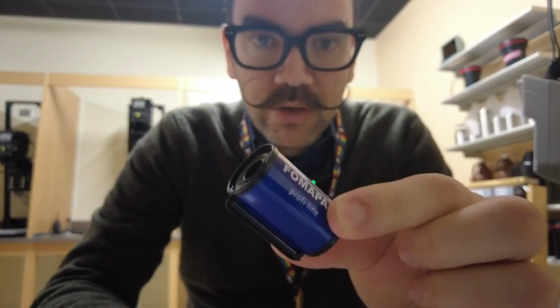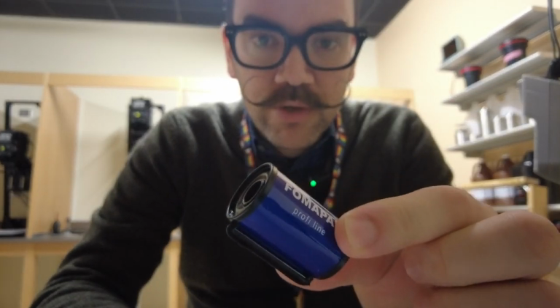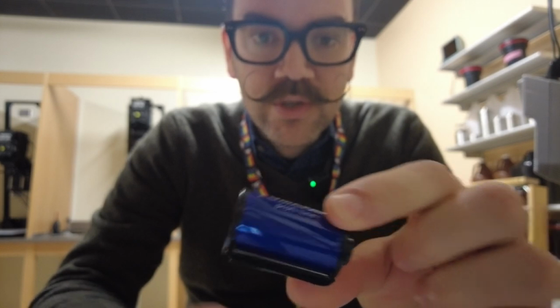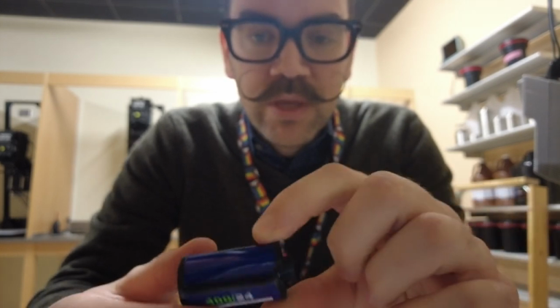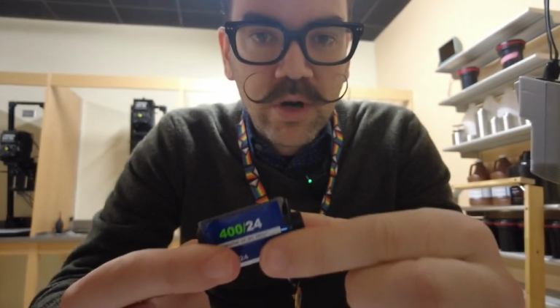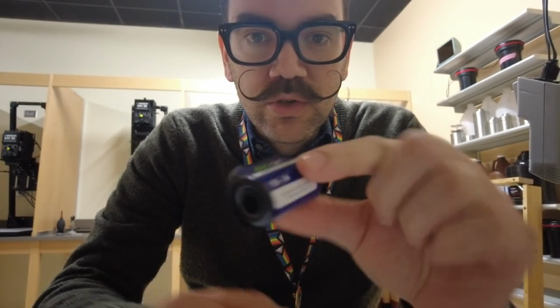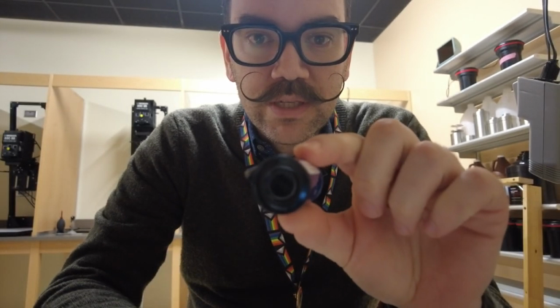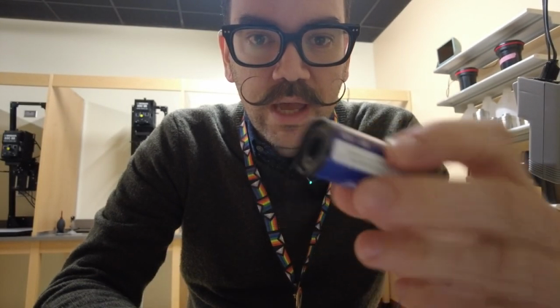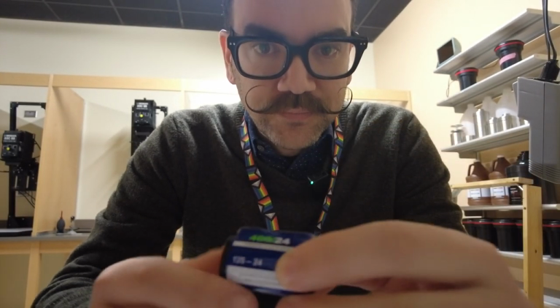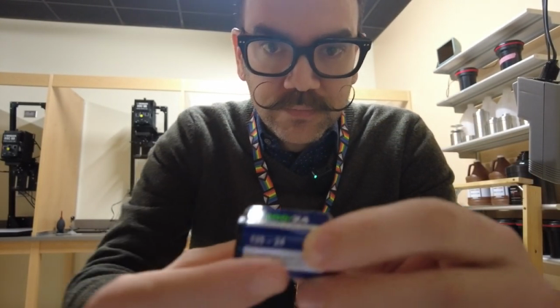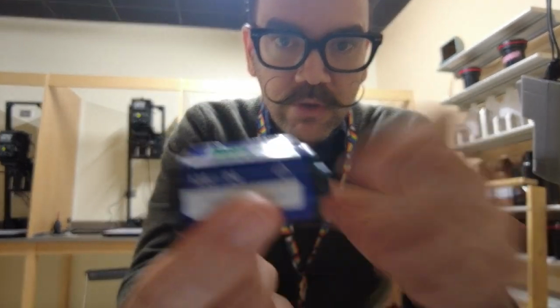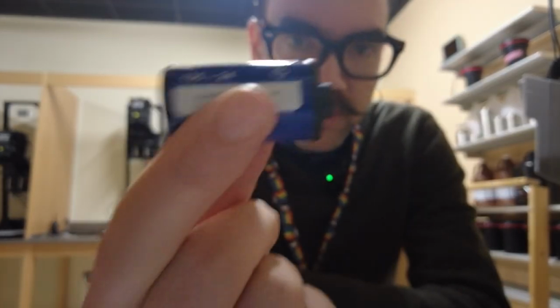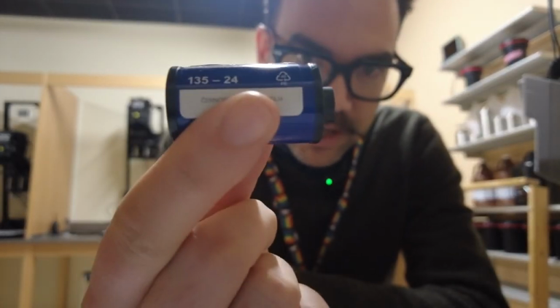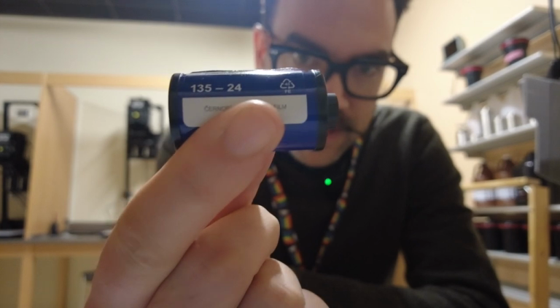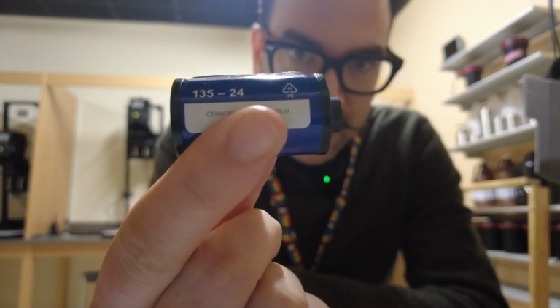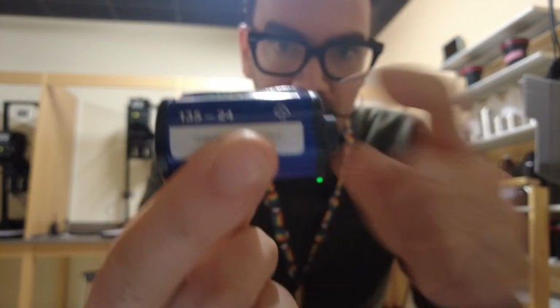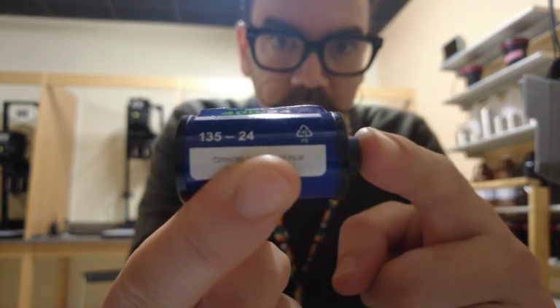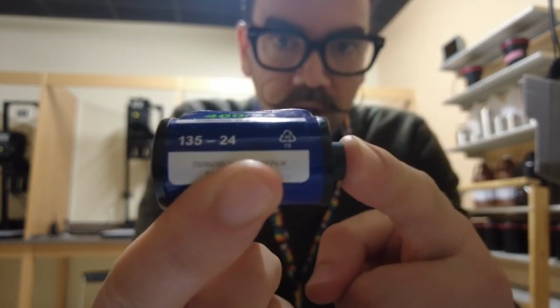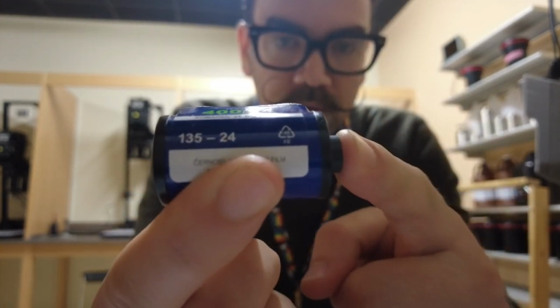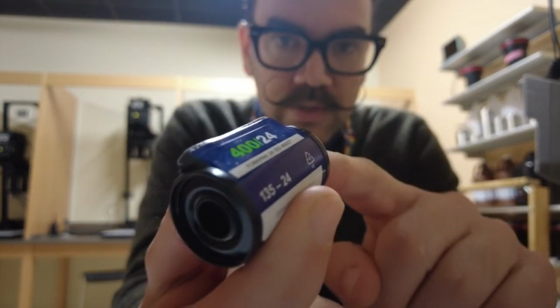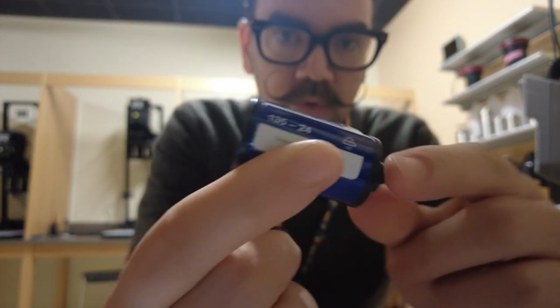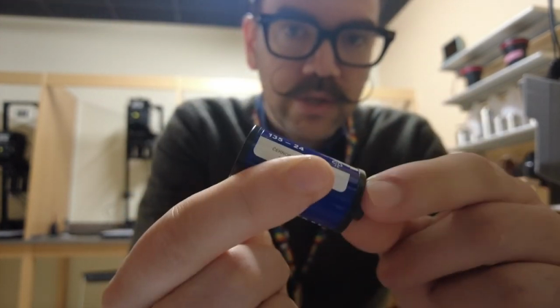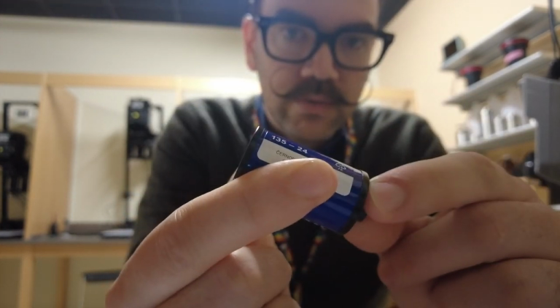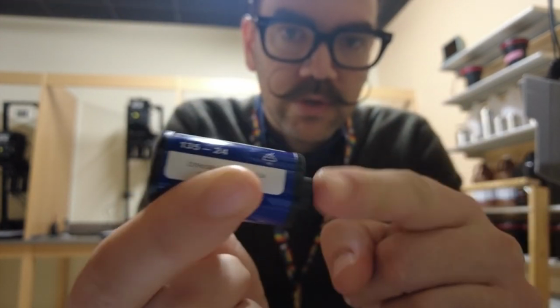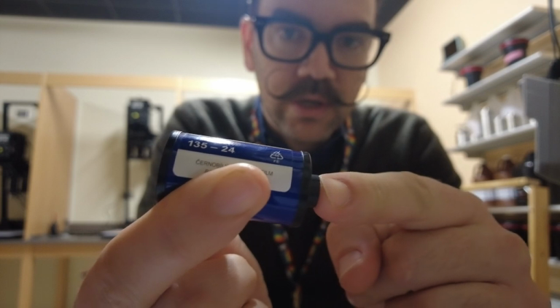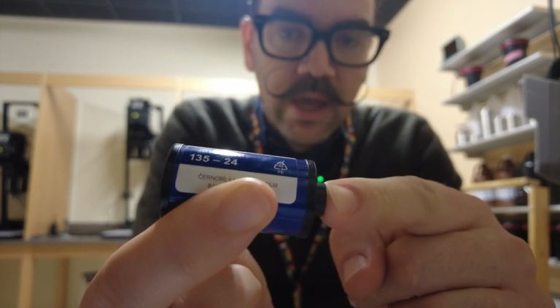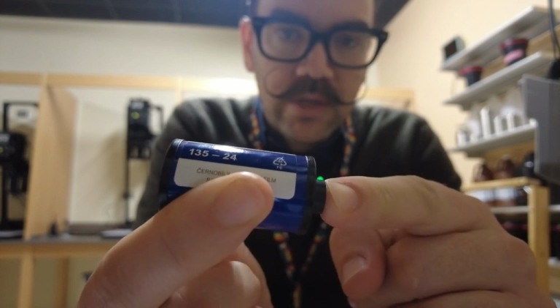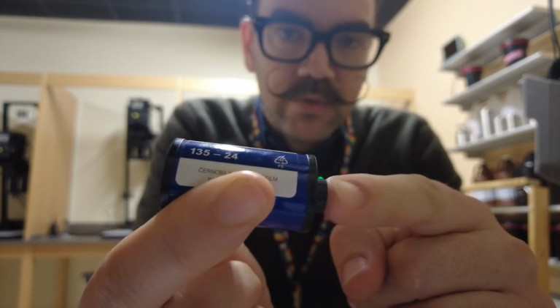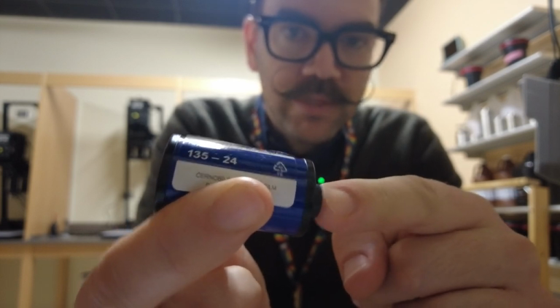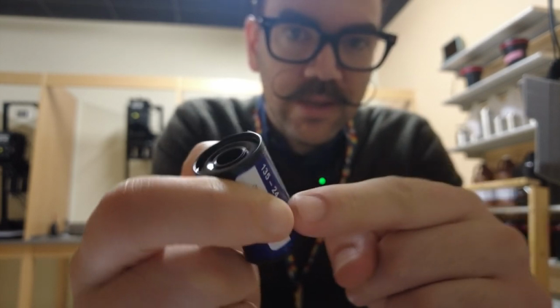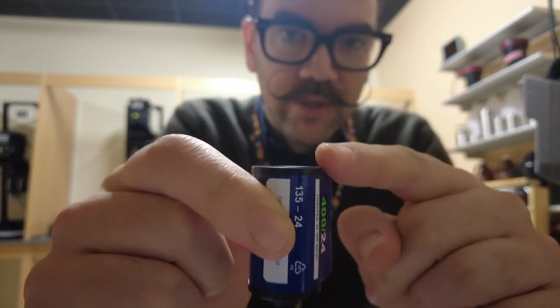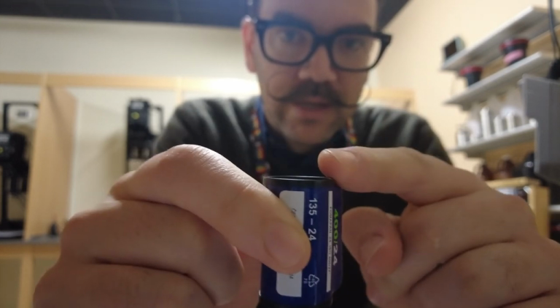Your film cartridge — I'm going to show you two ways to do it today. Your film cartridge has a kind of knob. There's a spool that actually goes through the cartridge, and there's the knob side and then there's the flat side.